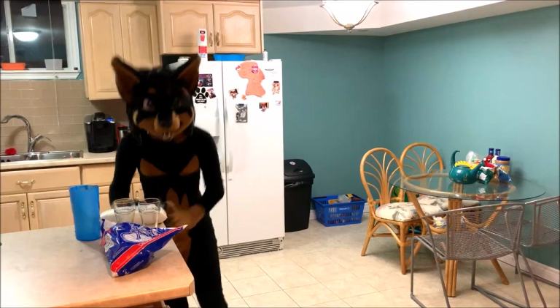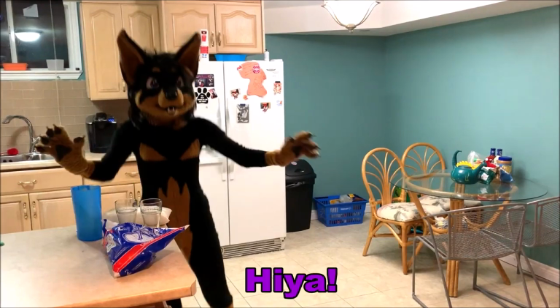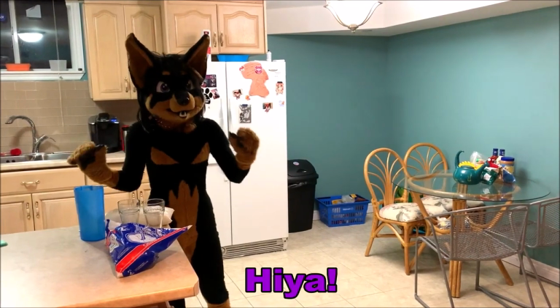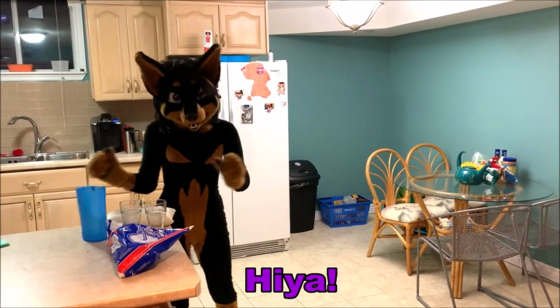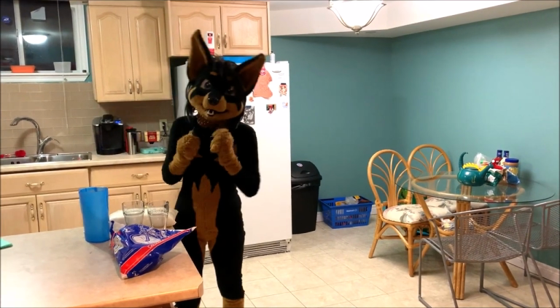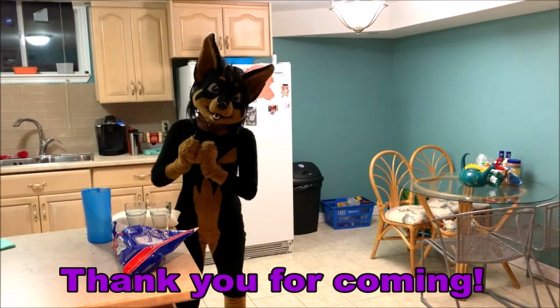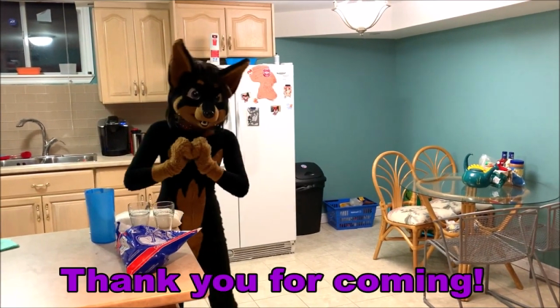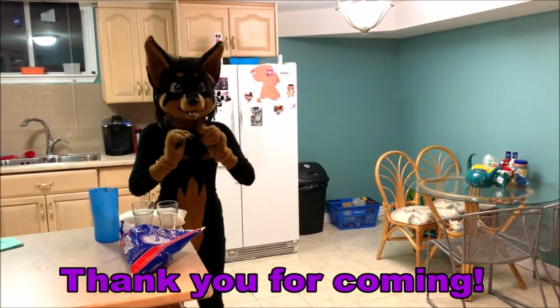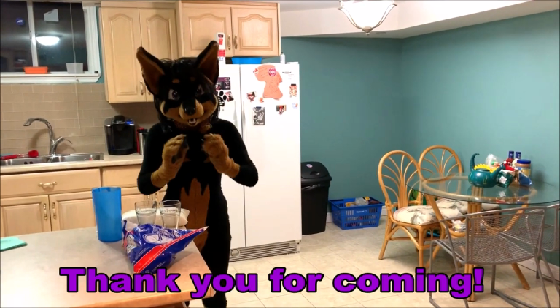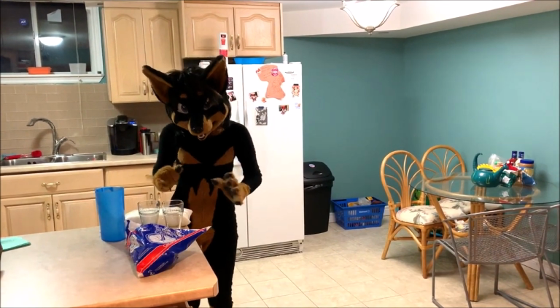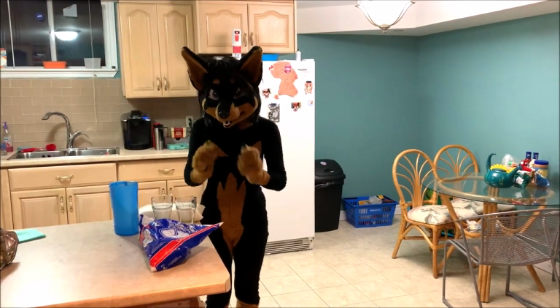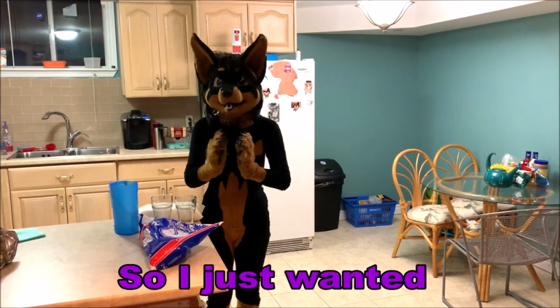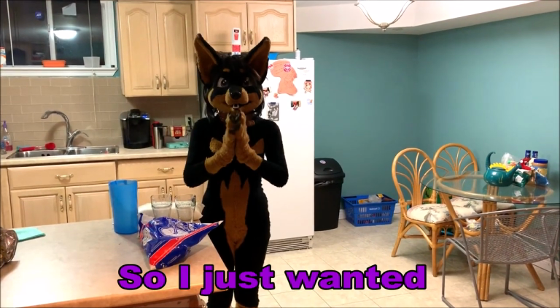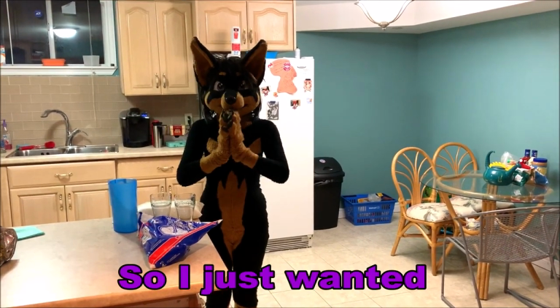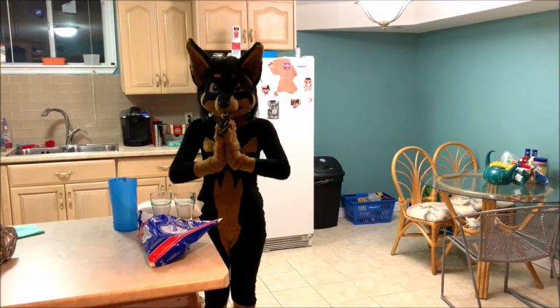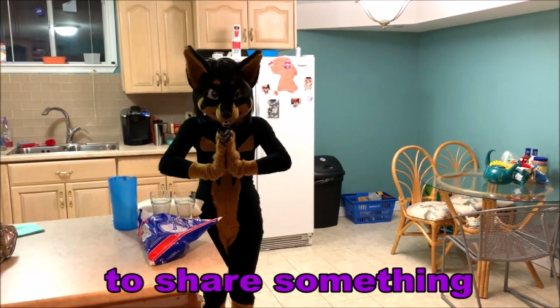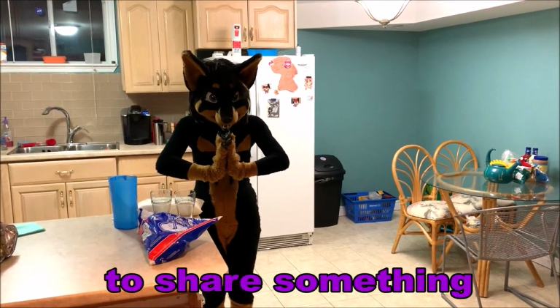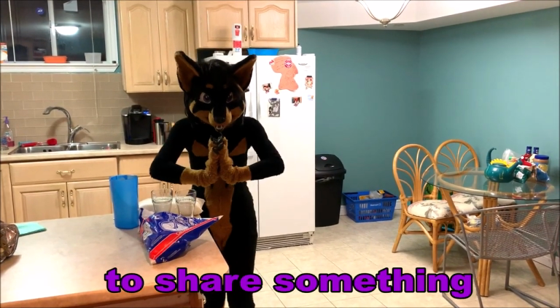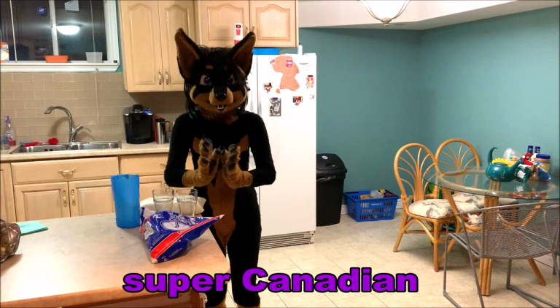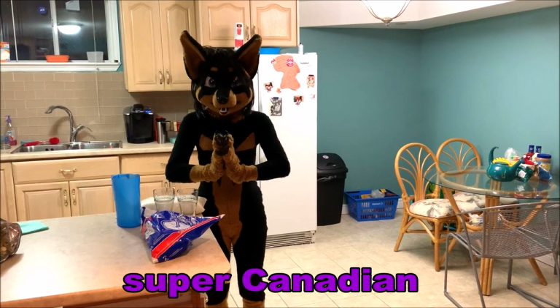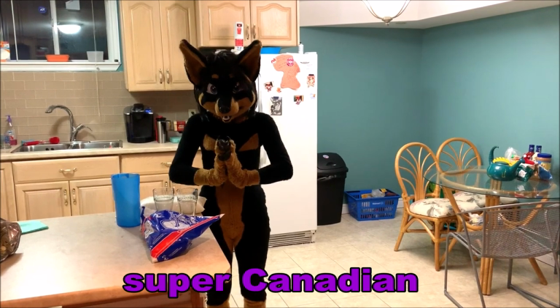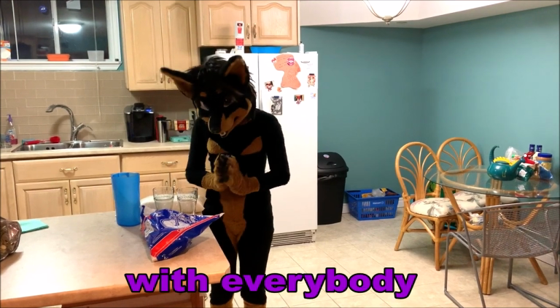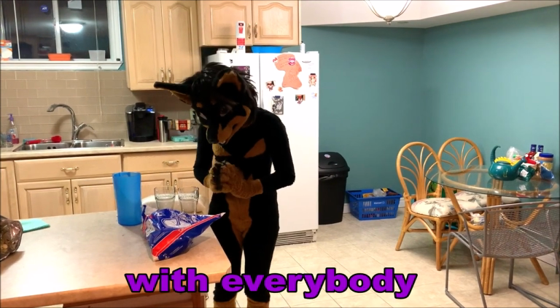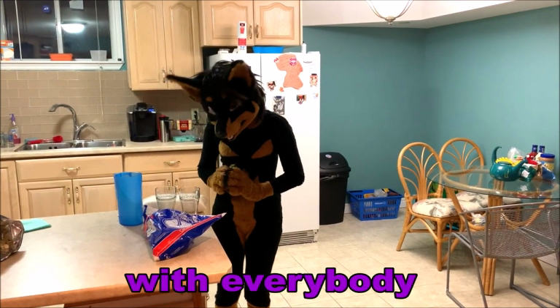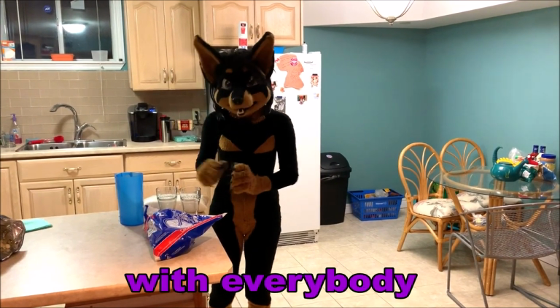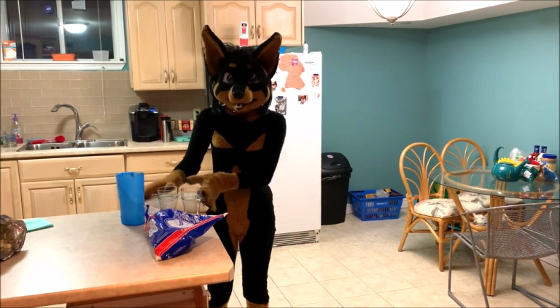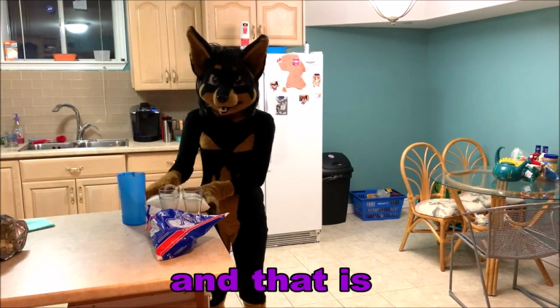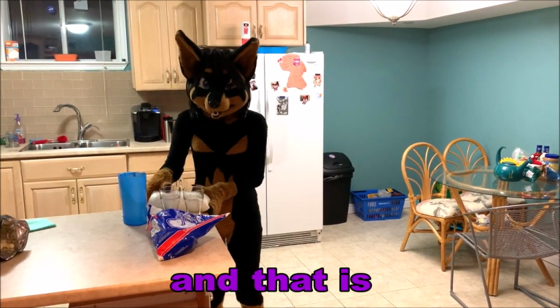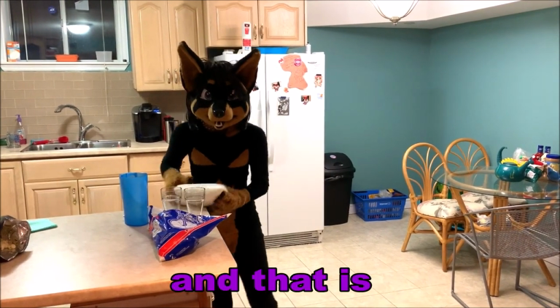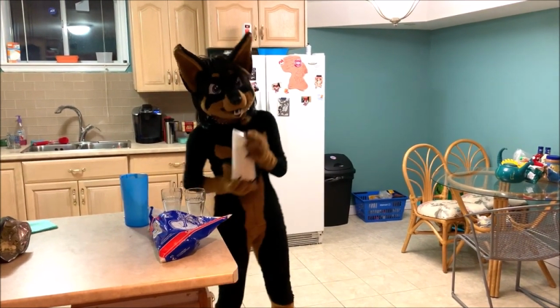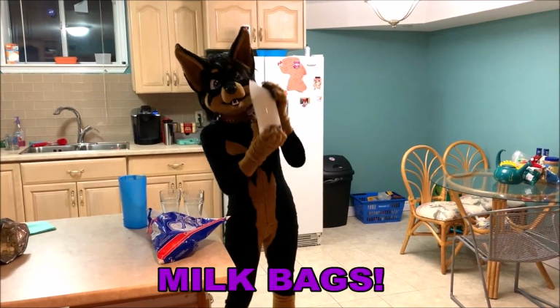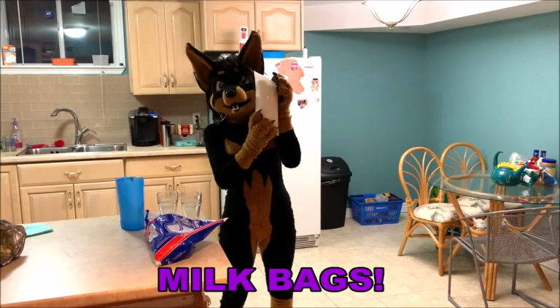Hiya! Thank you for coming! I just wanted to share something super Canadian with everybody, and that is milk bags!